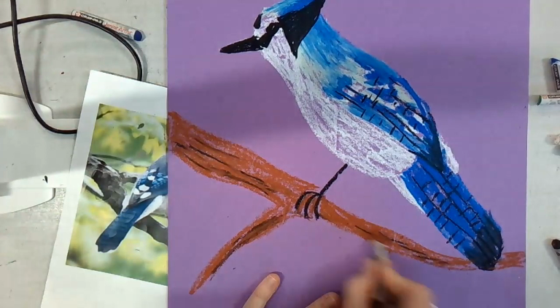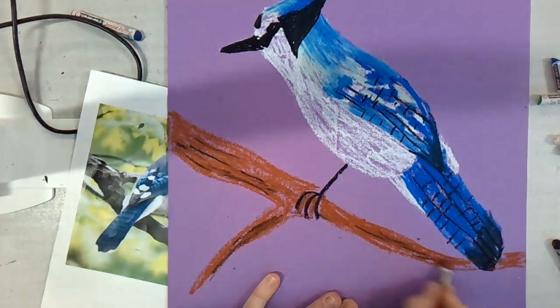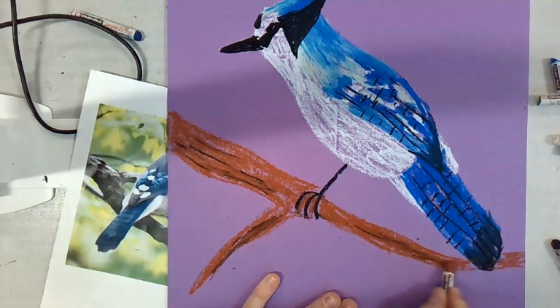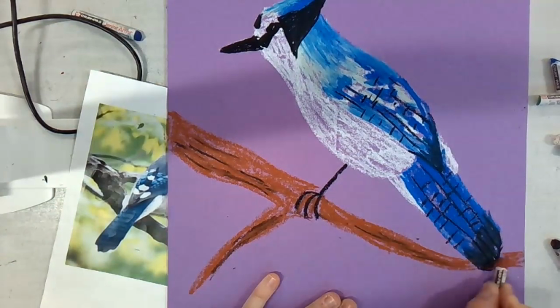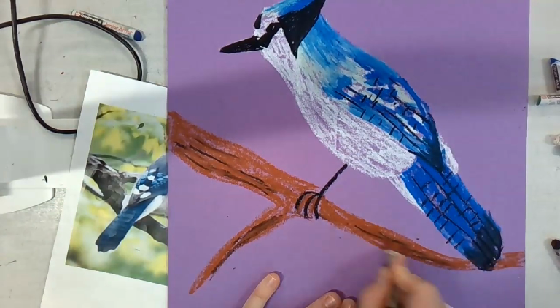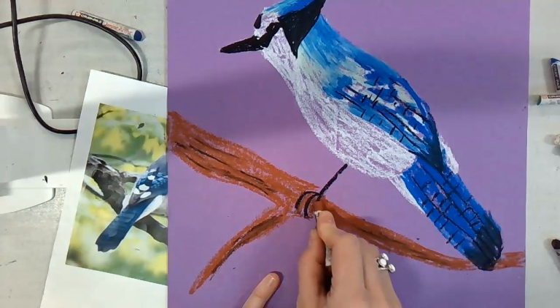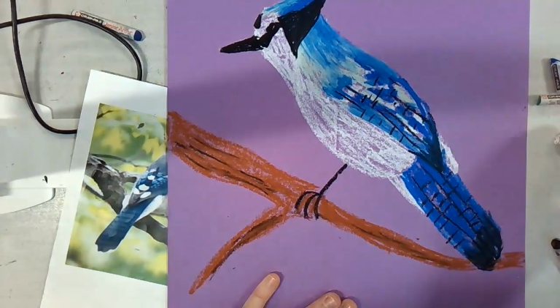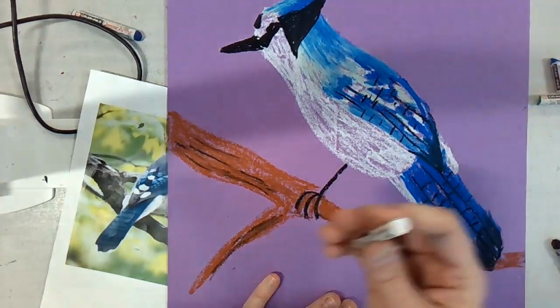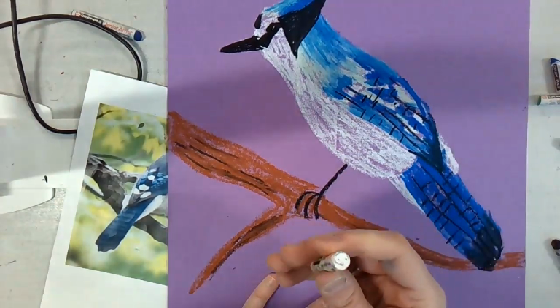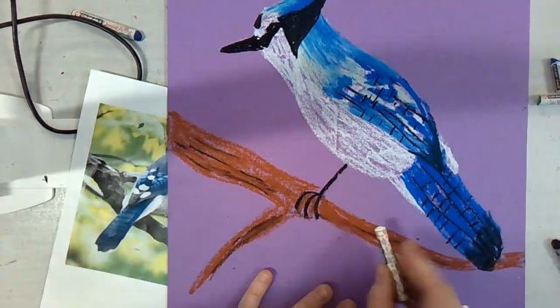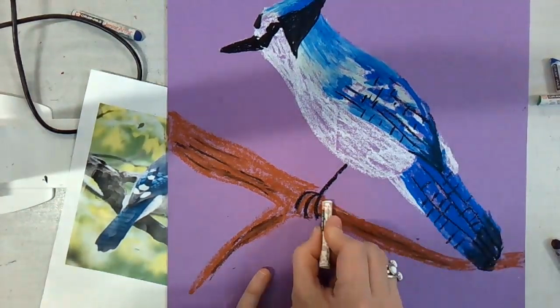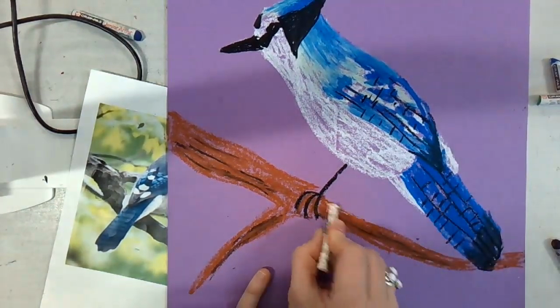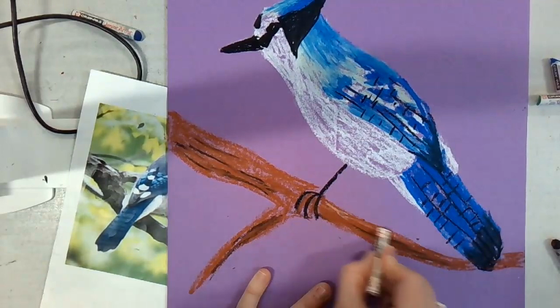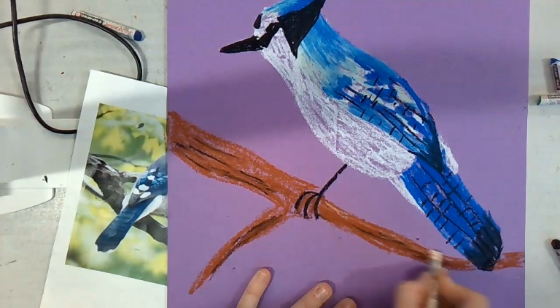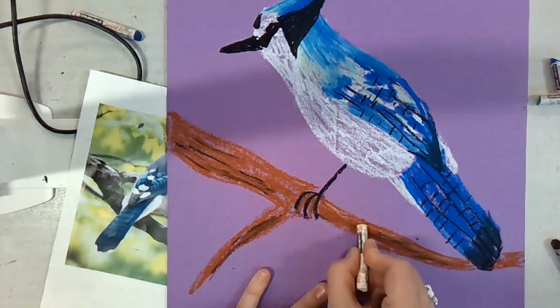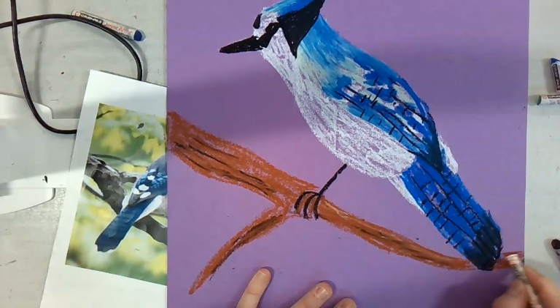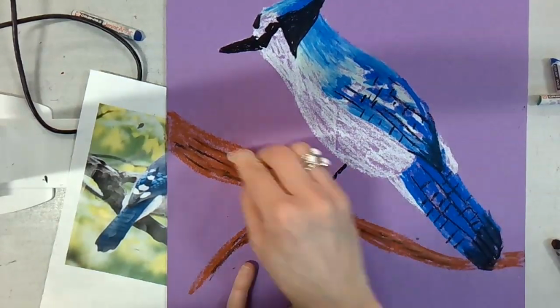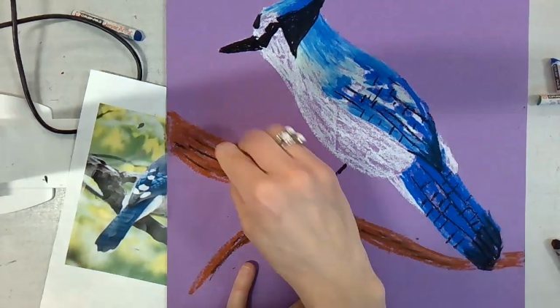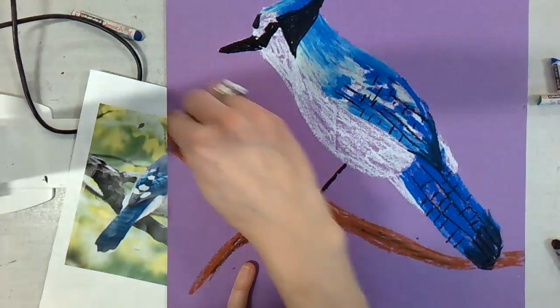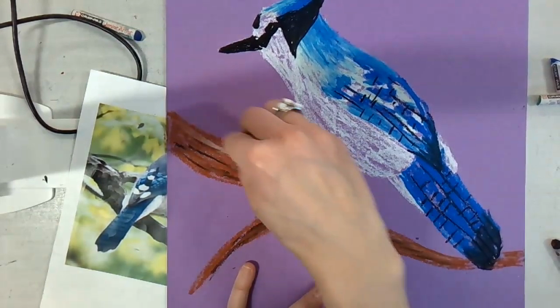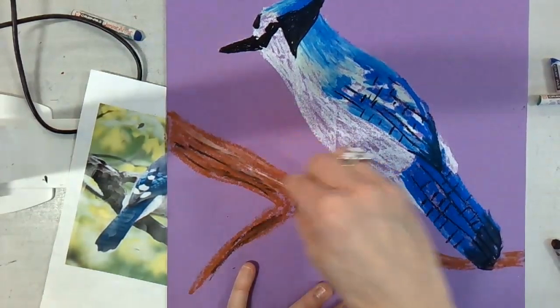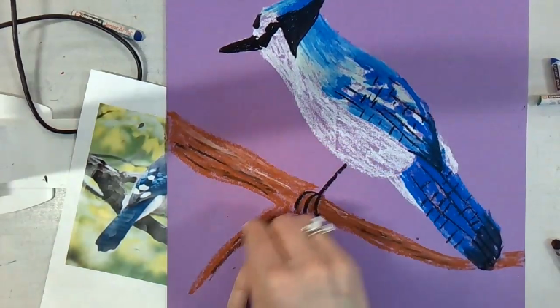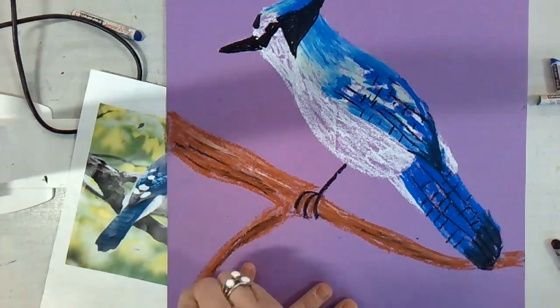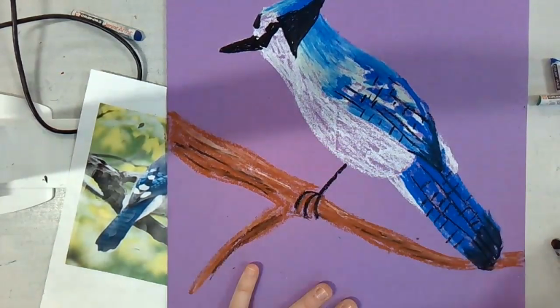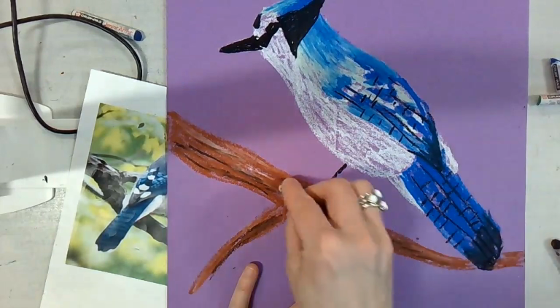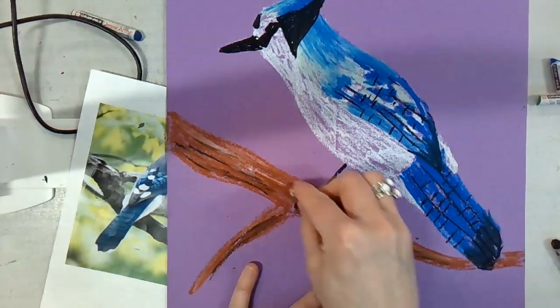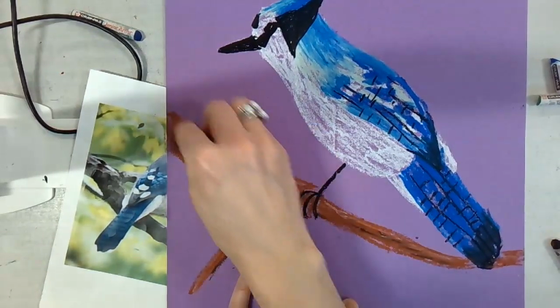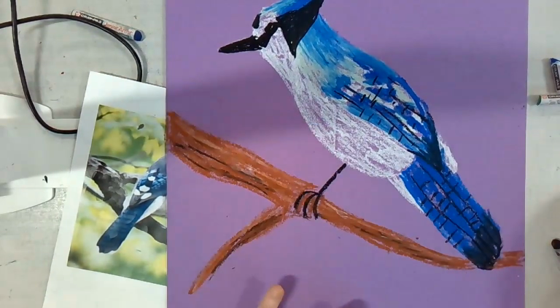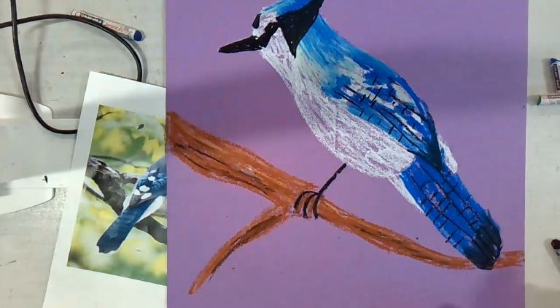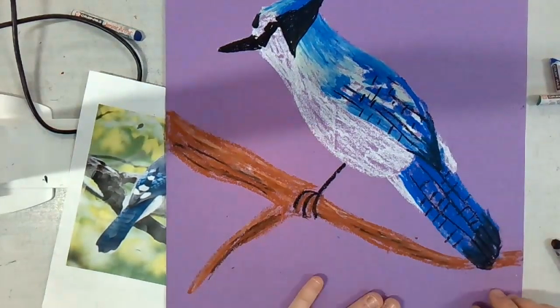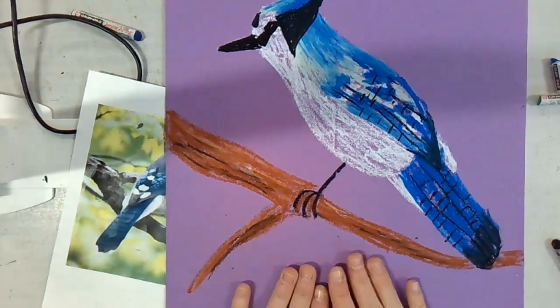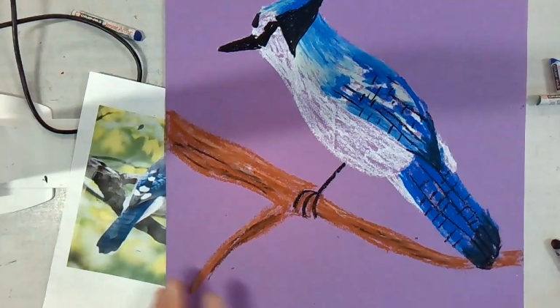Peel your paper. Then I'm going to take some white and blend it in. Now this is not the snow — the snow will be done later with paint. This is just blending in the branch to make it not one color.